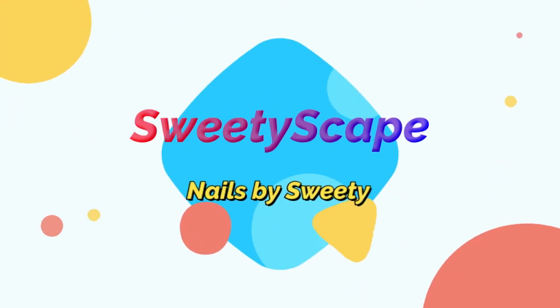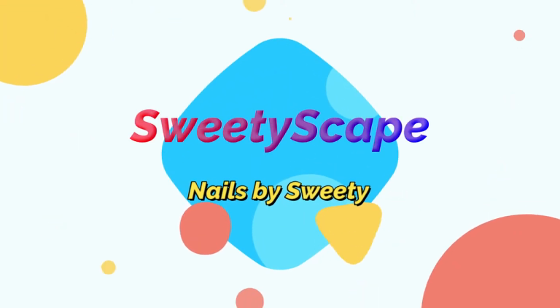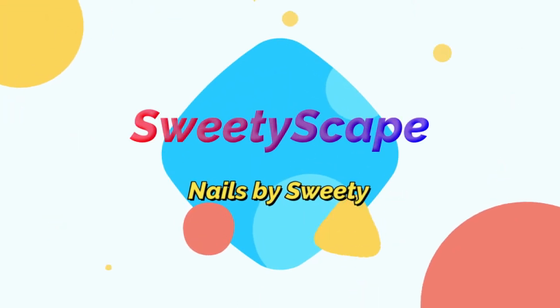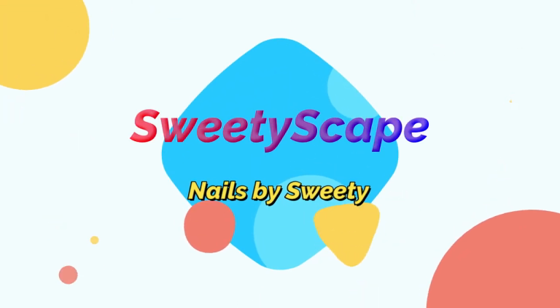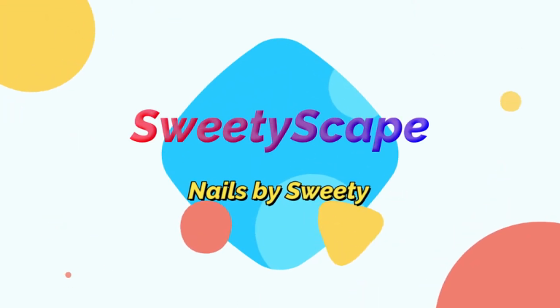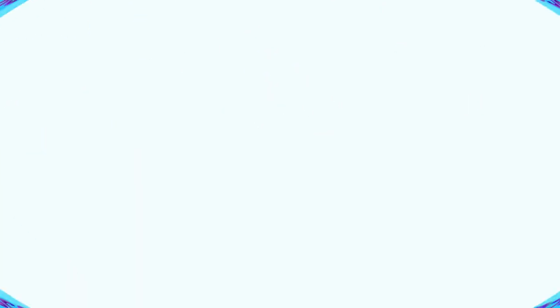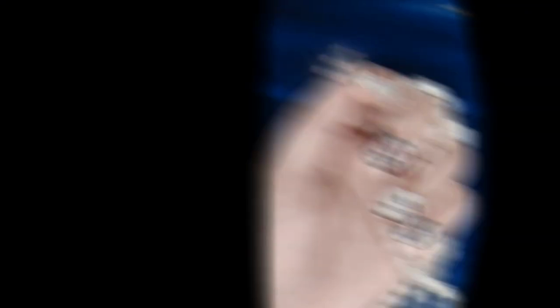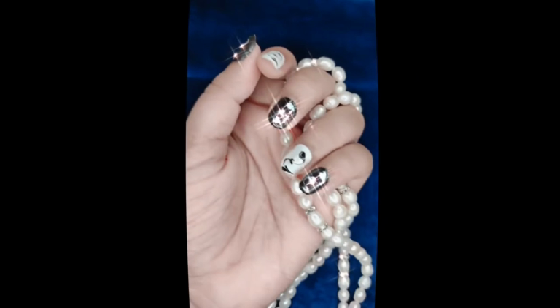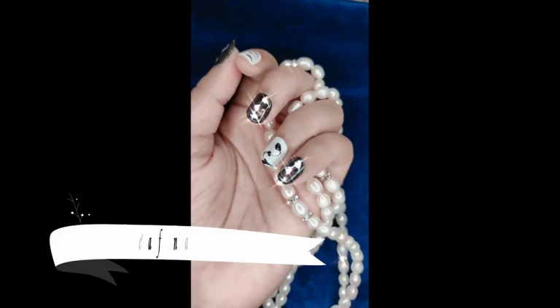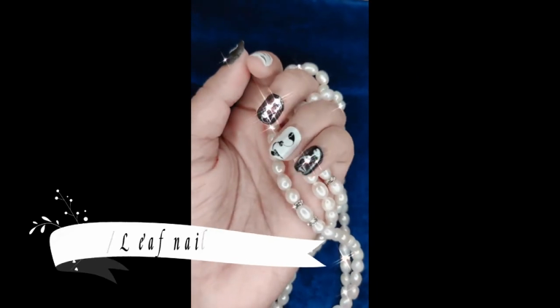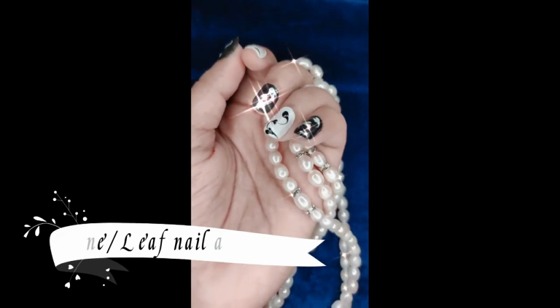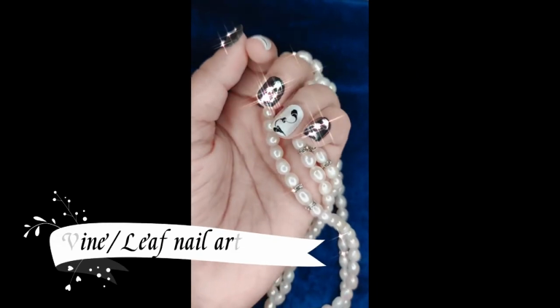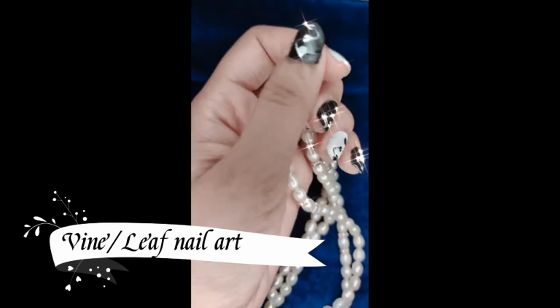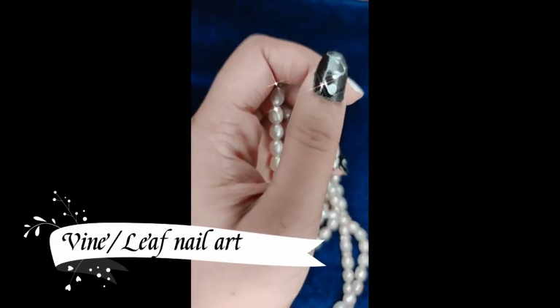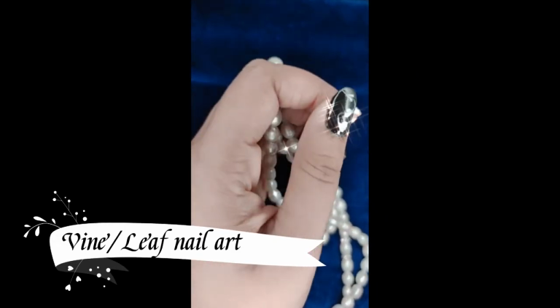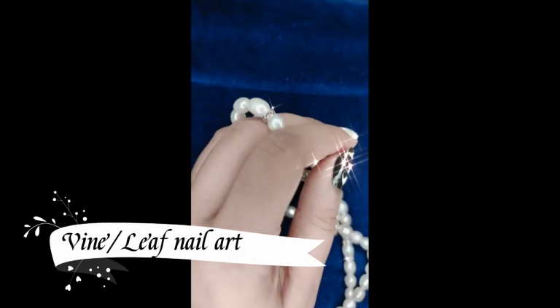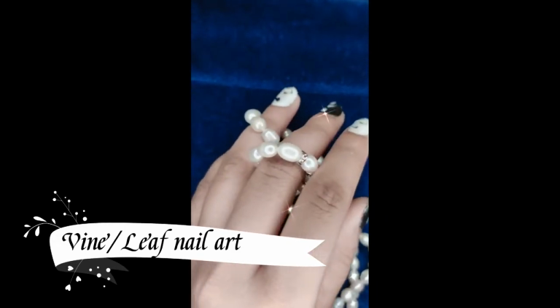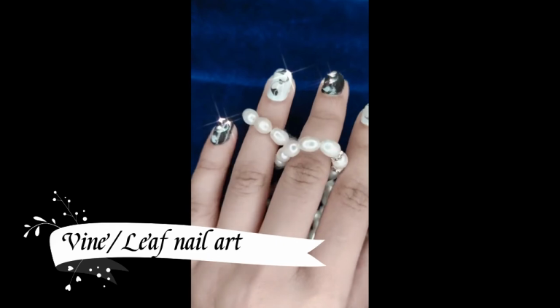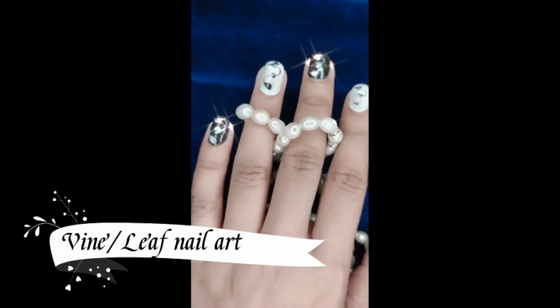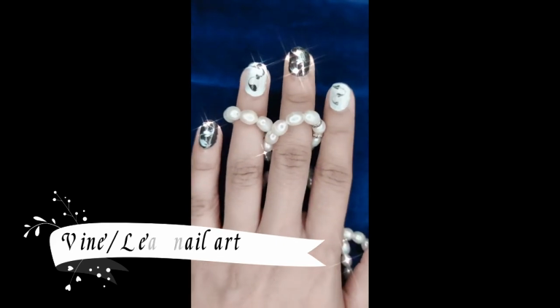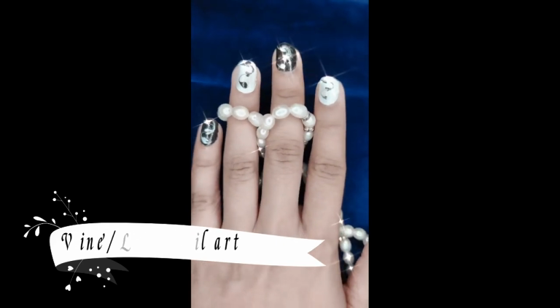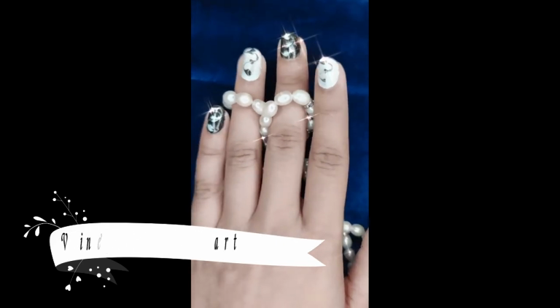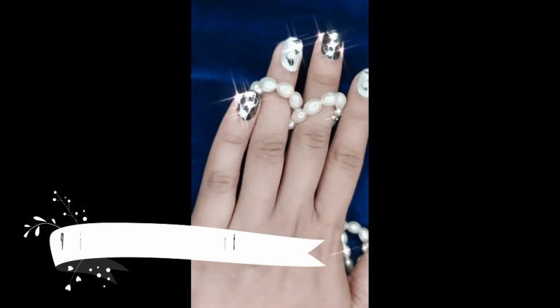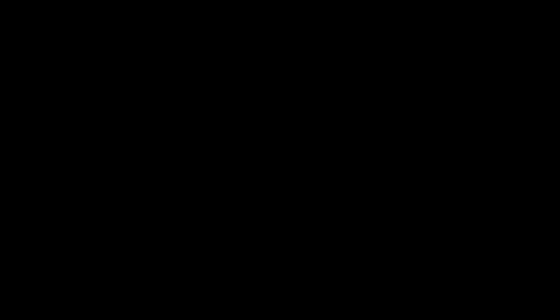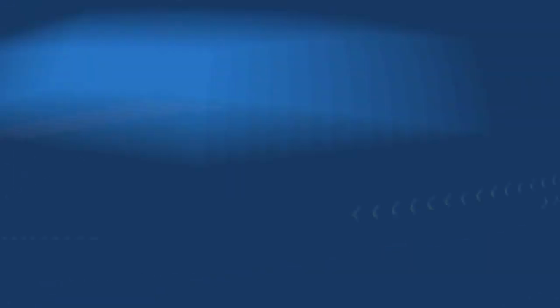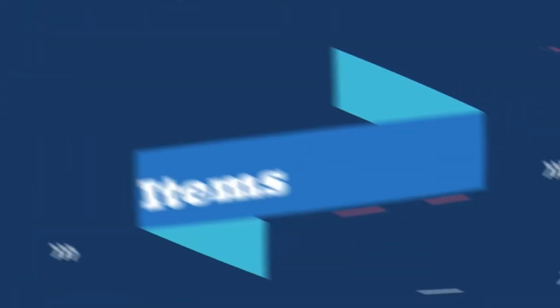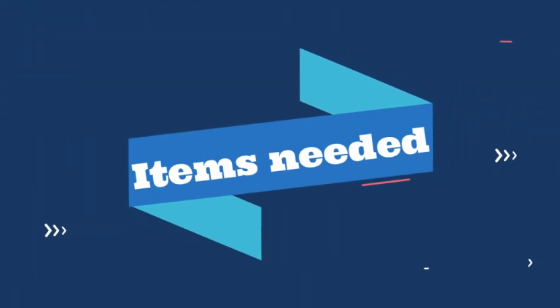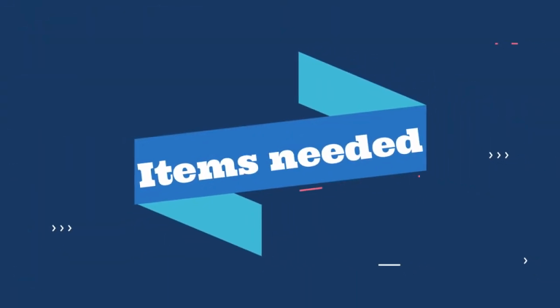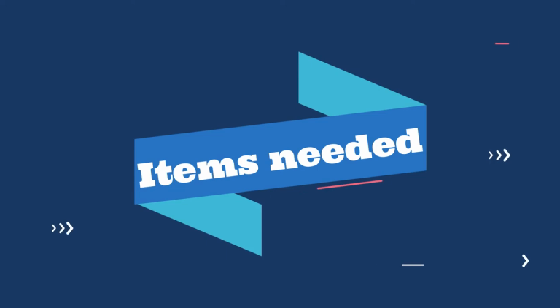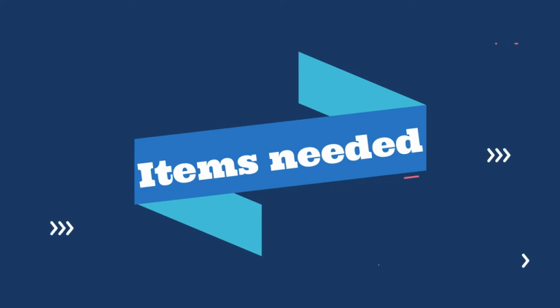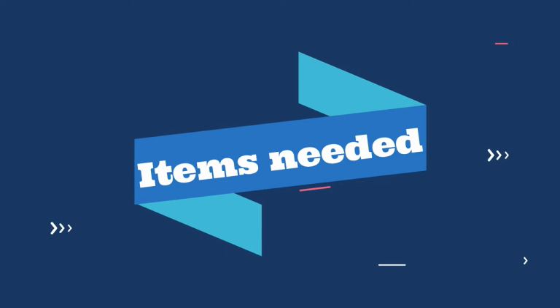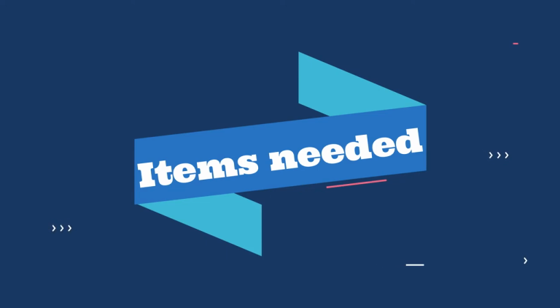Hey guys, welcome back to my channel! I'm back with another nail art tutorial, which is very easy — the leaf nail art design. So let's get started.